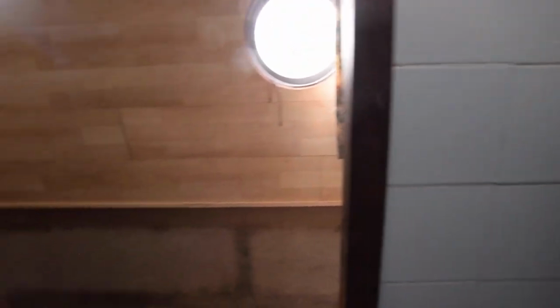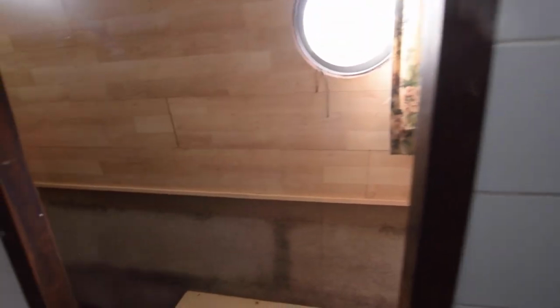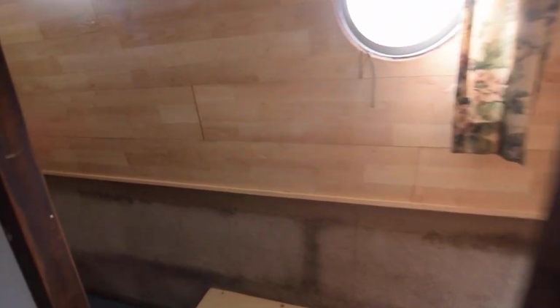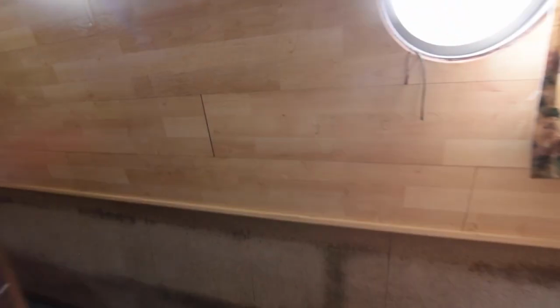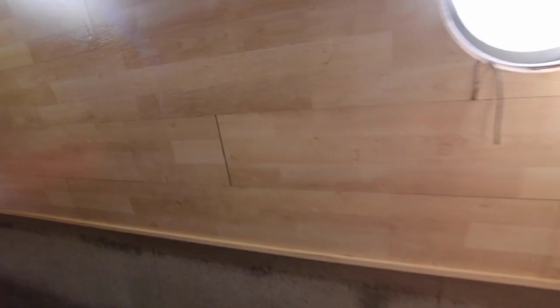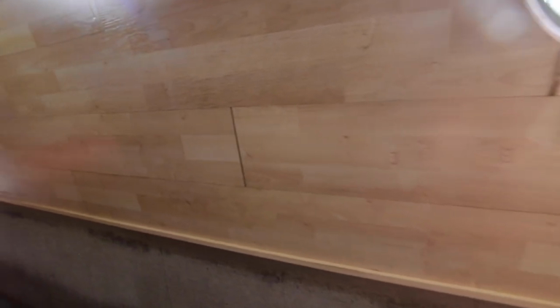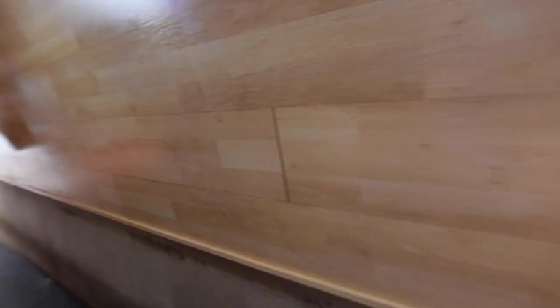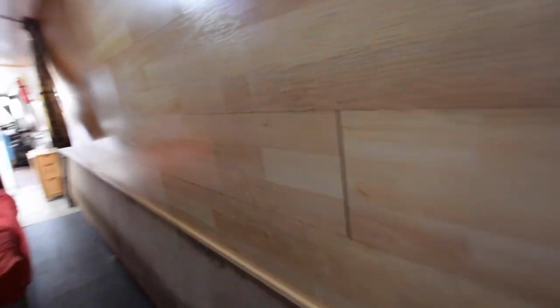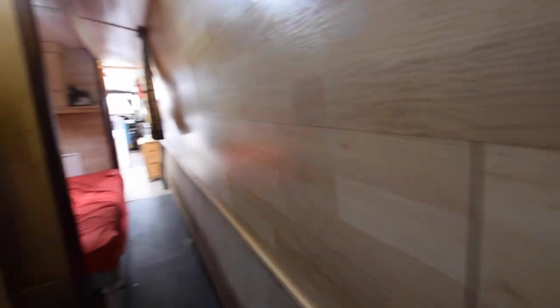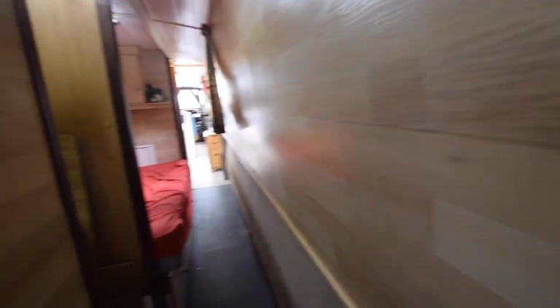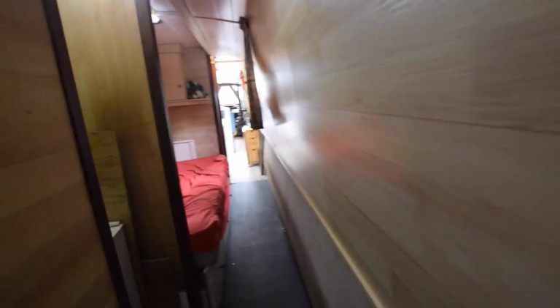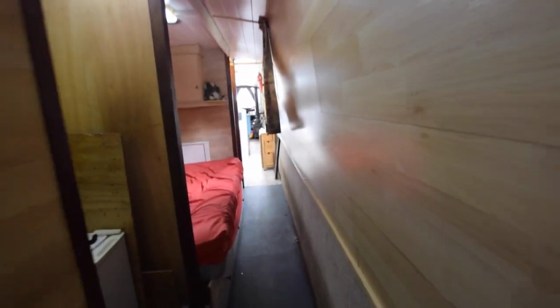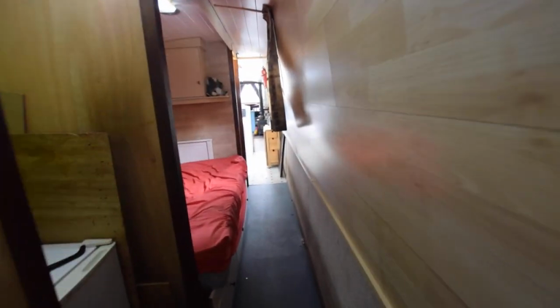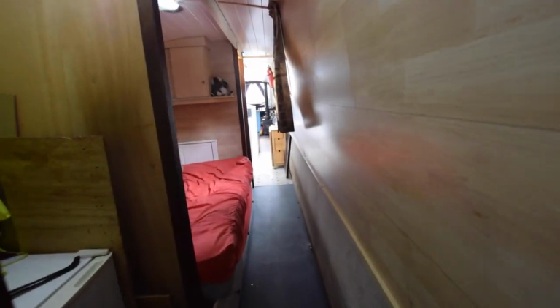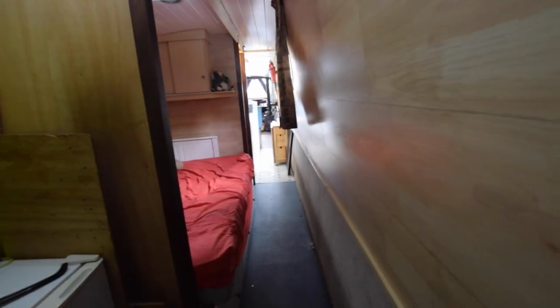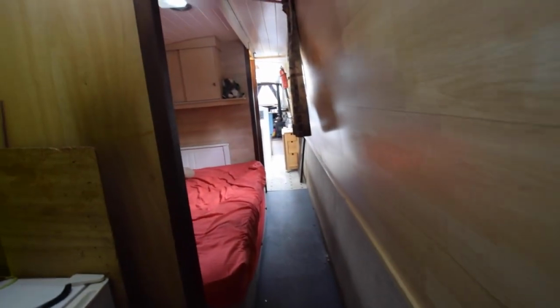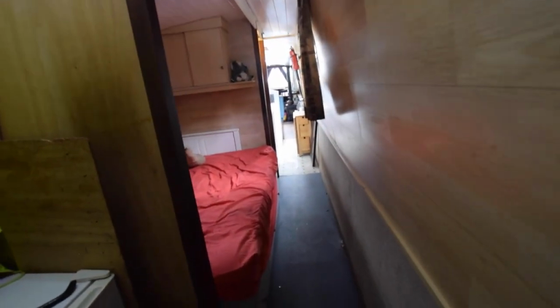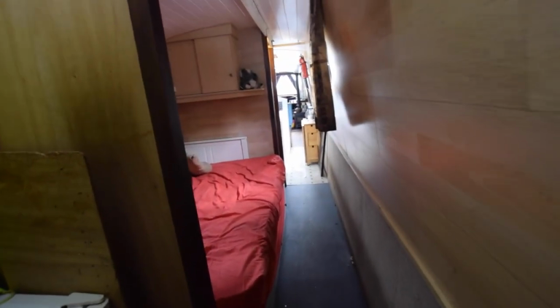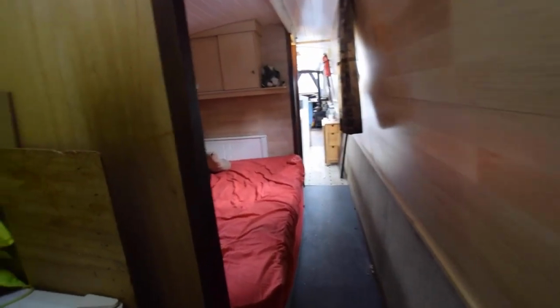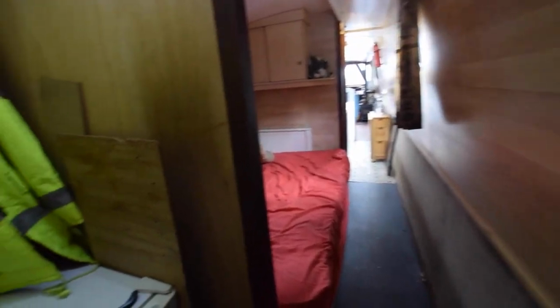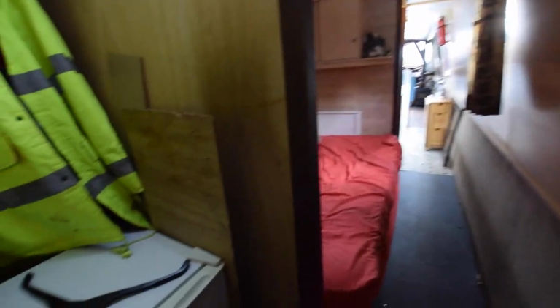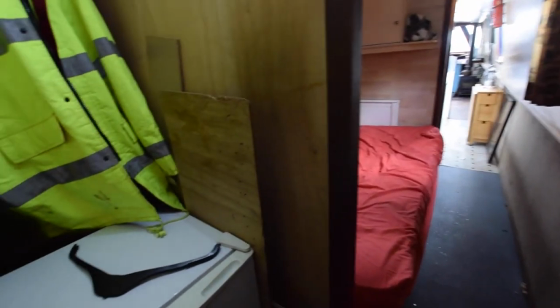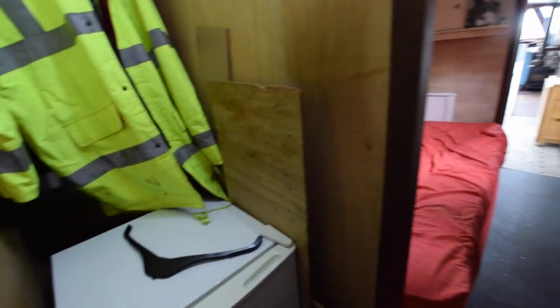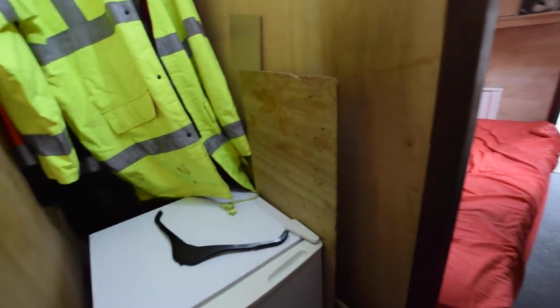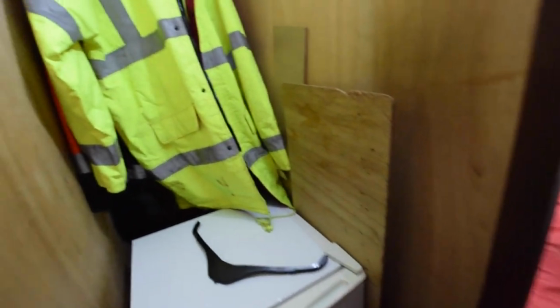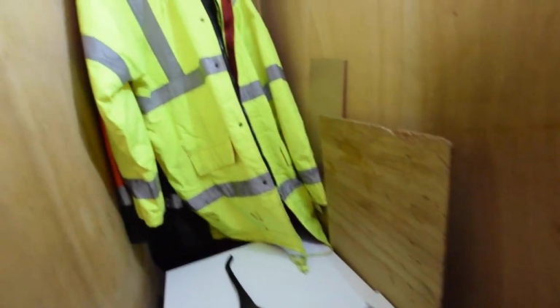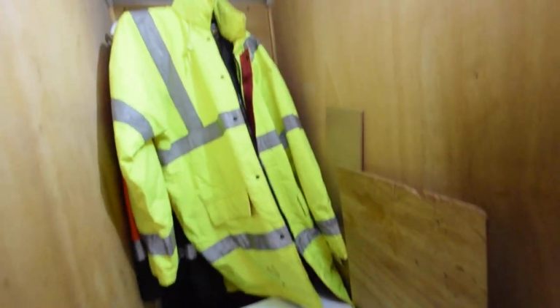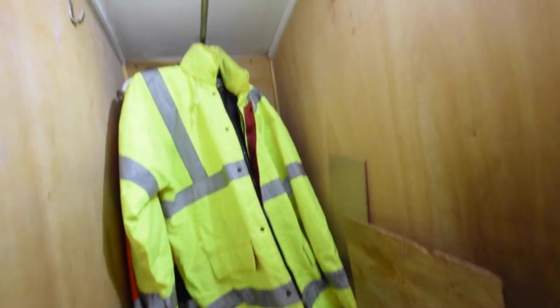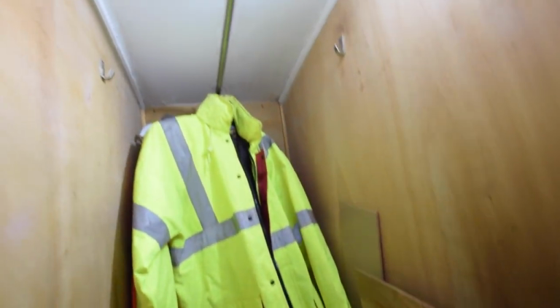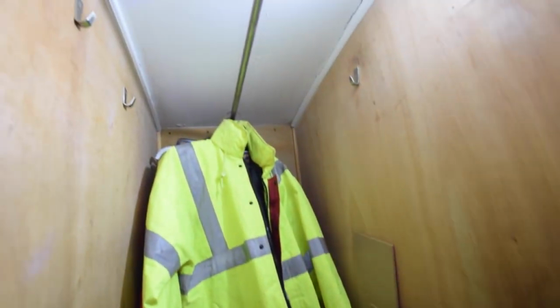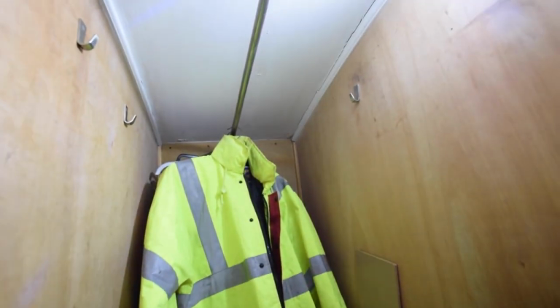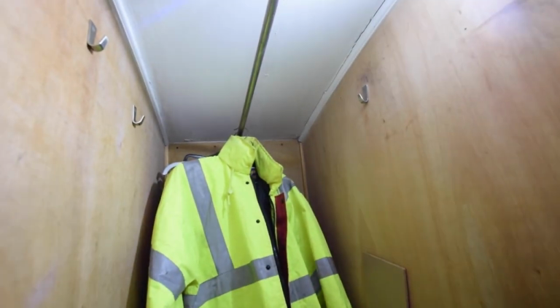The paintwork on the outside is very good on this boat. She does need some modernising on the inside, that has to be said. But she's a good solid boat and there's lots you could do with her.